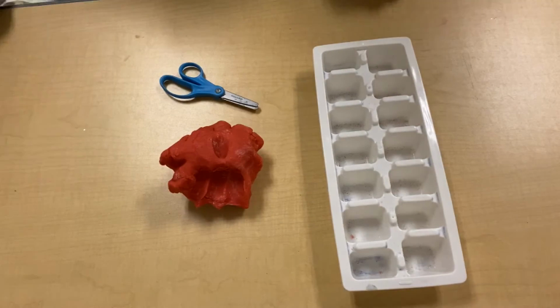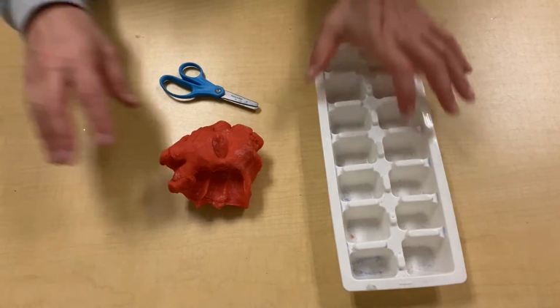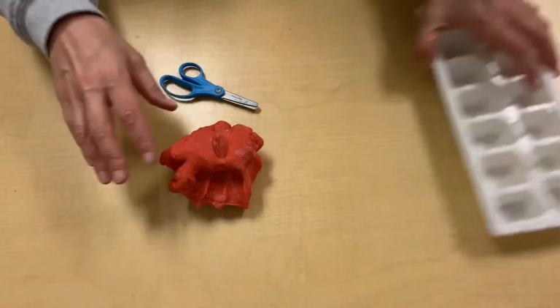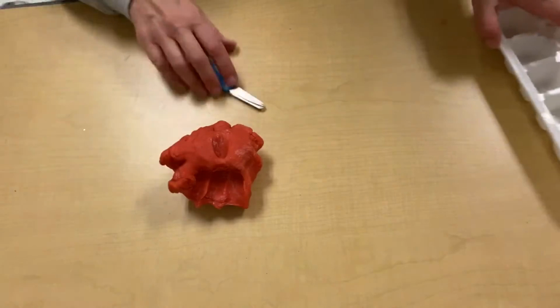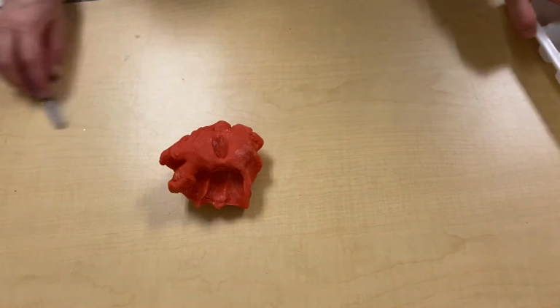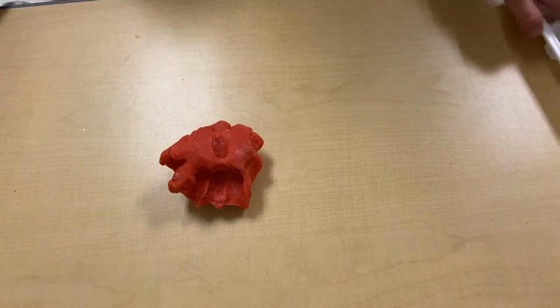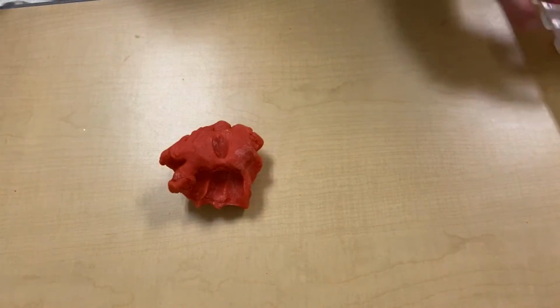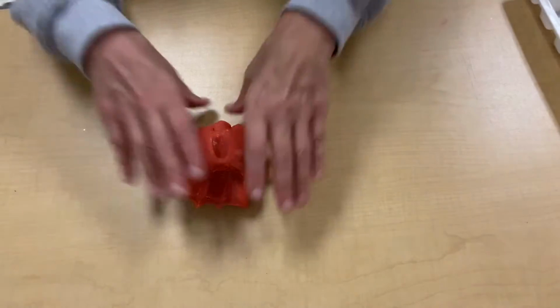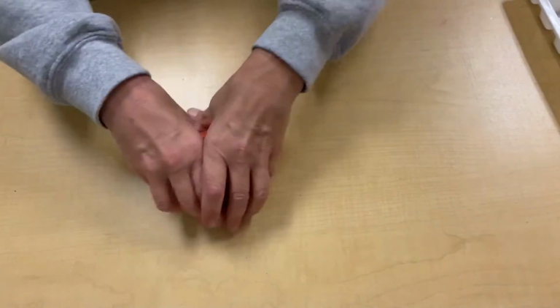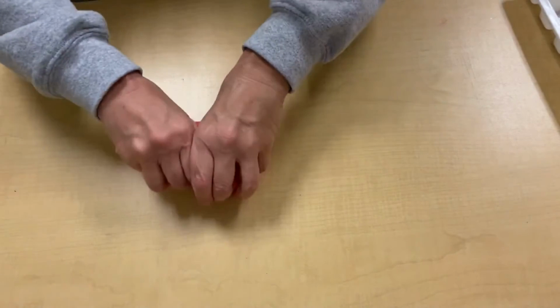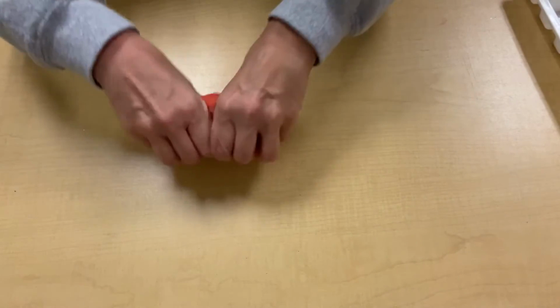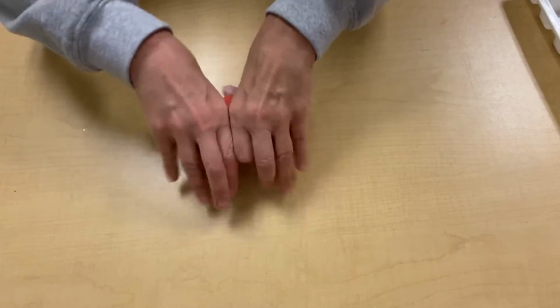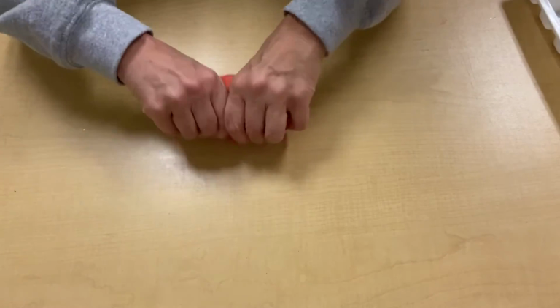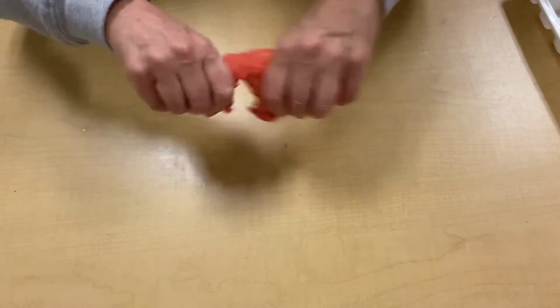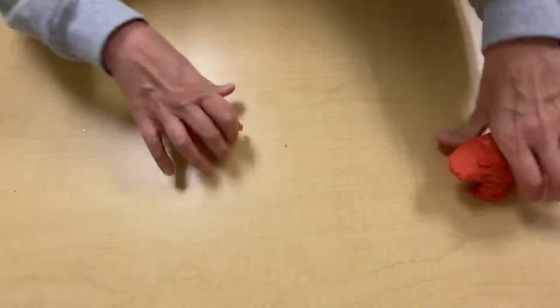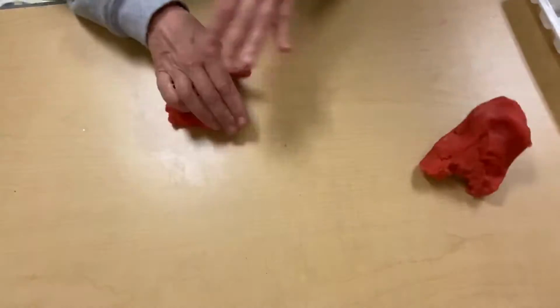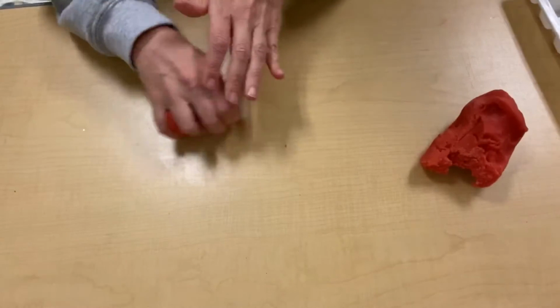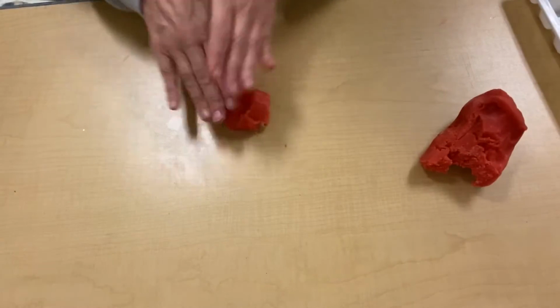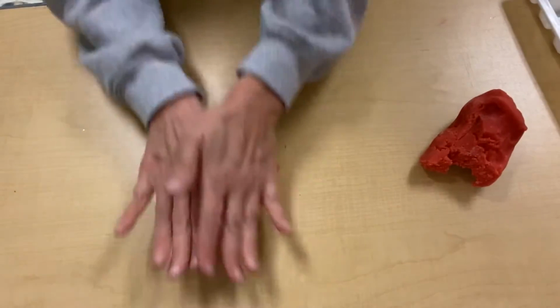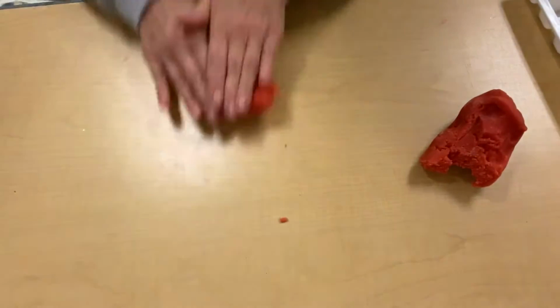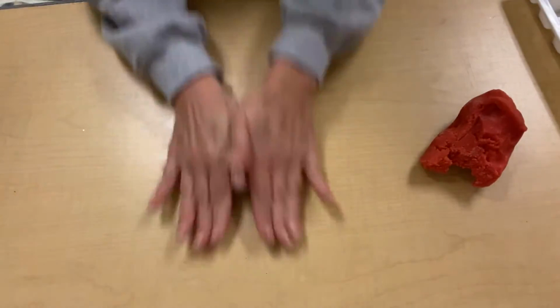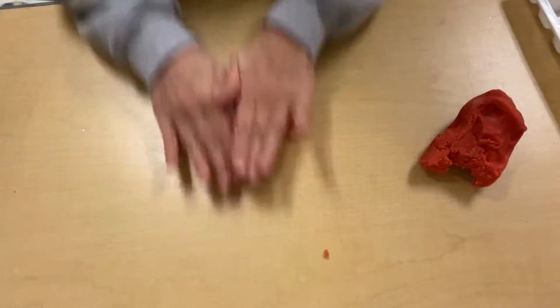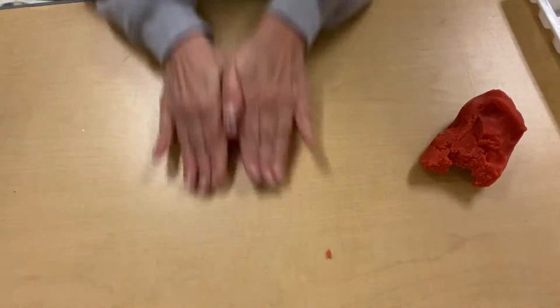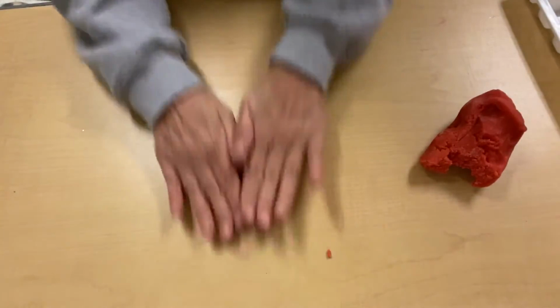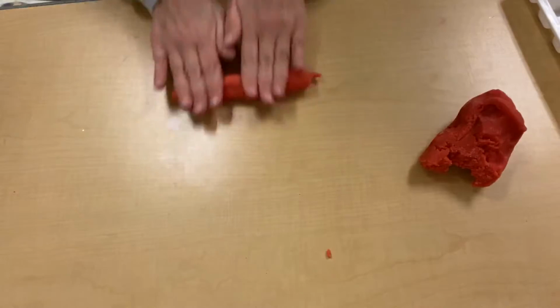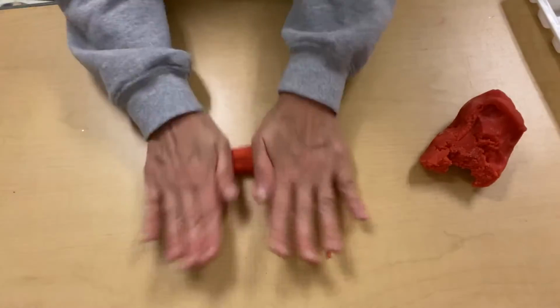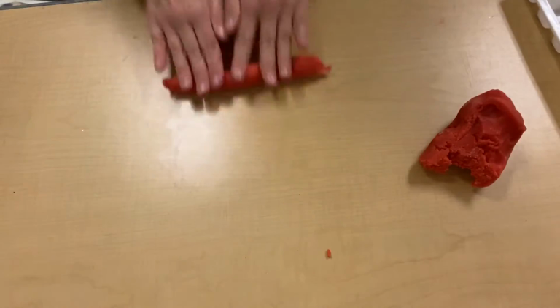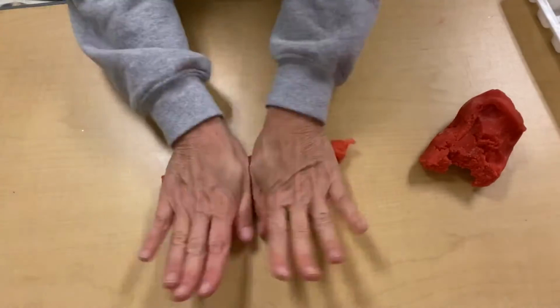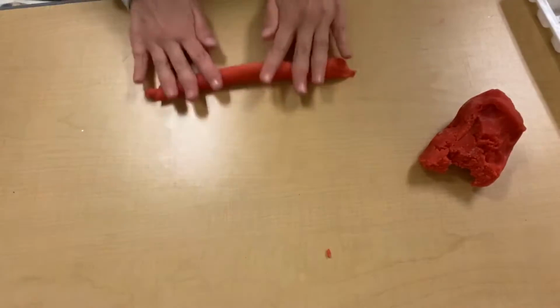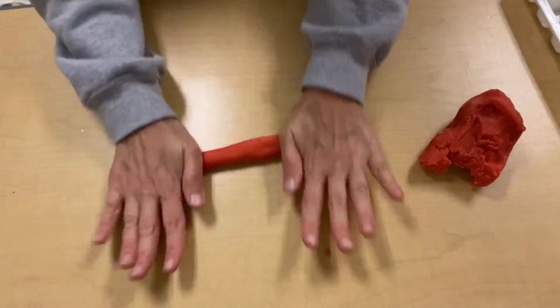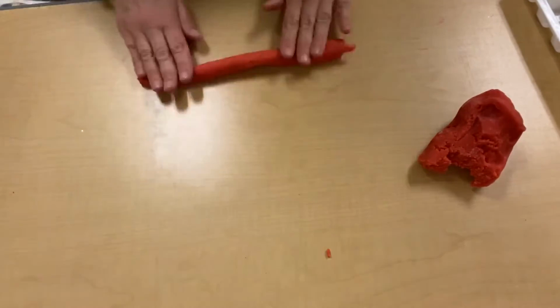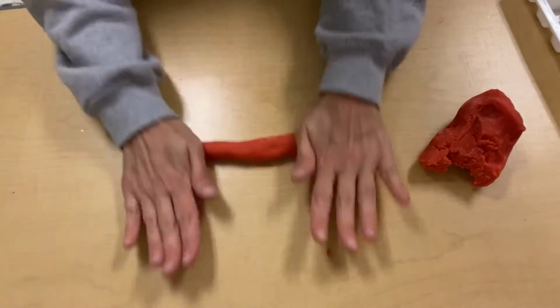First take your Play-Doh, pull it, and we're gonna roll it out. Okay, I'm rolling it.